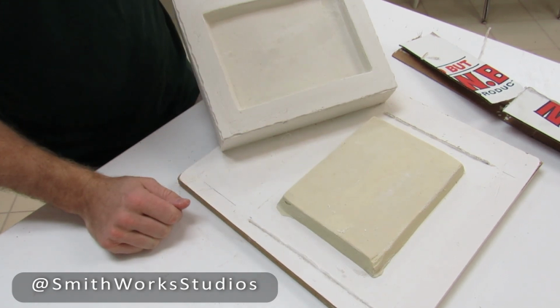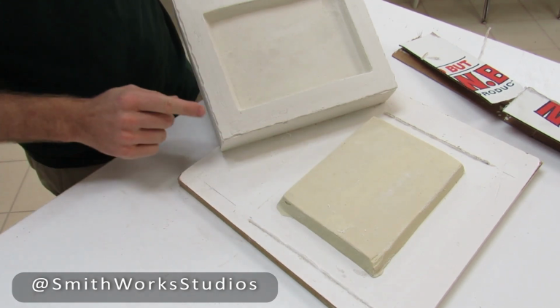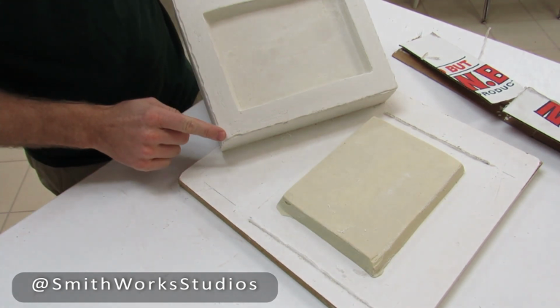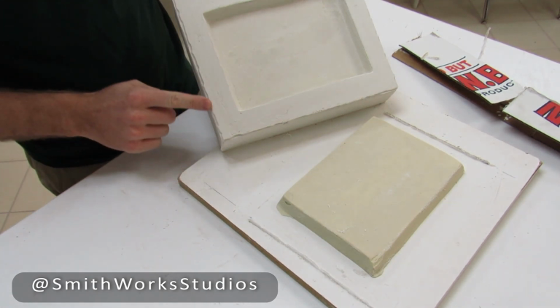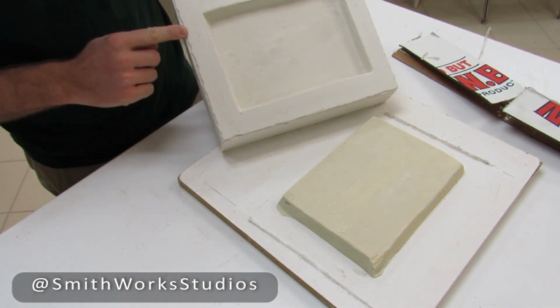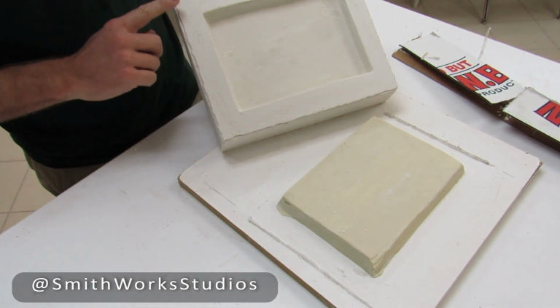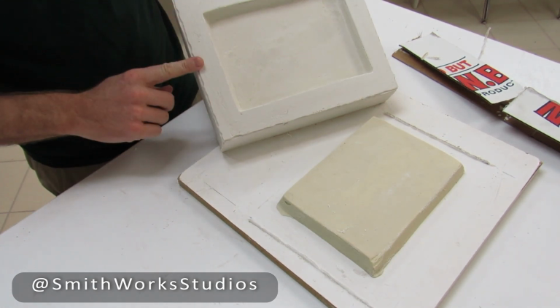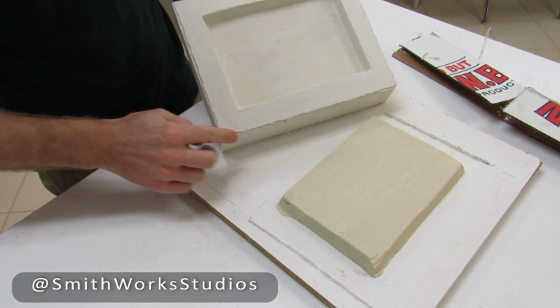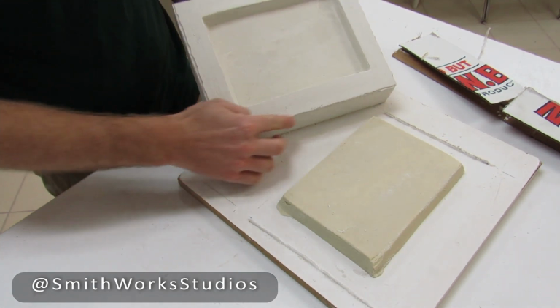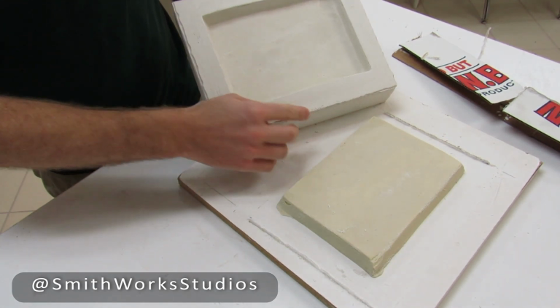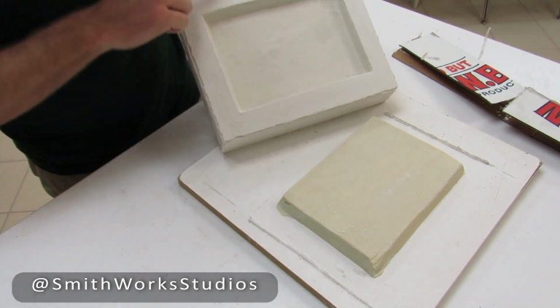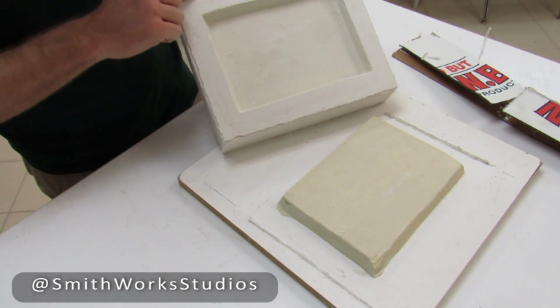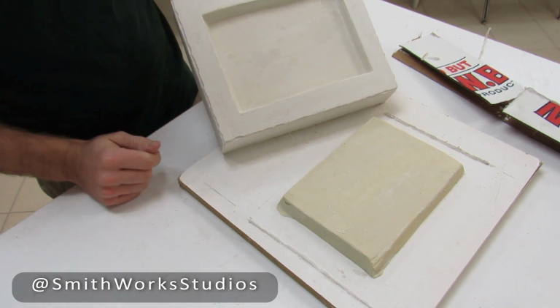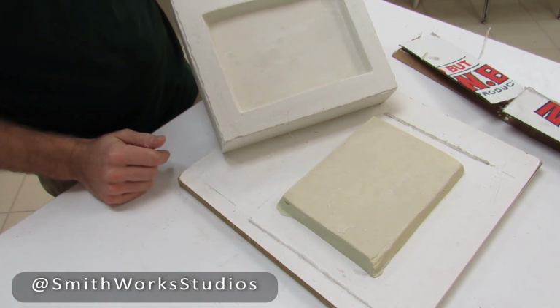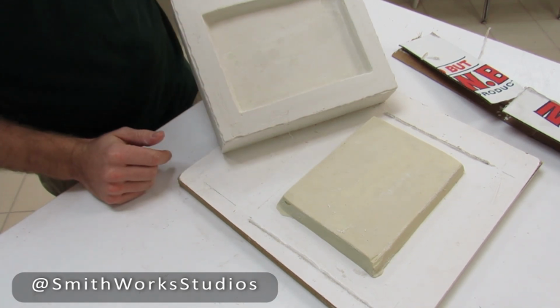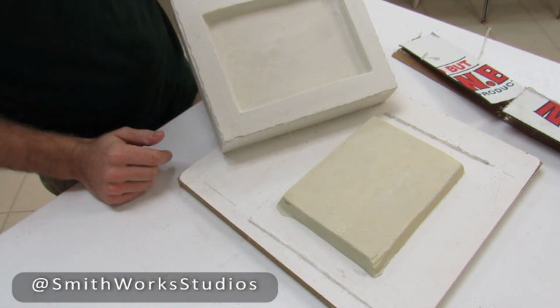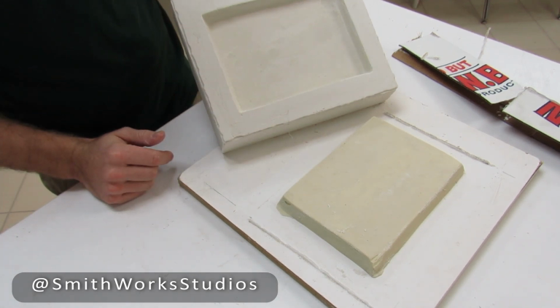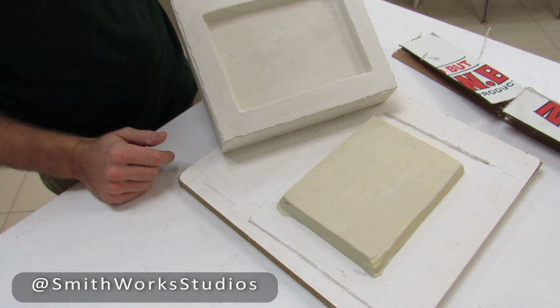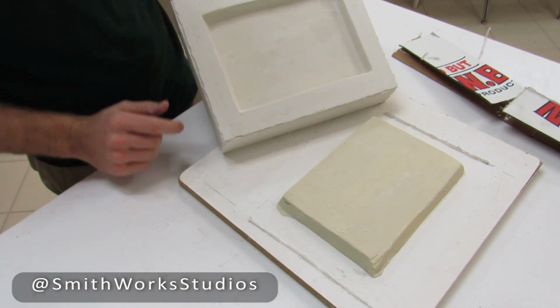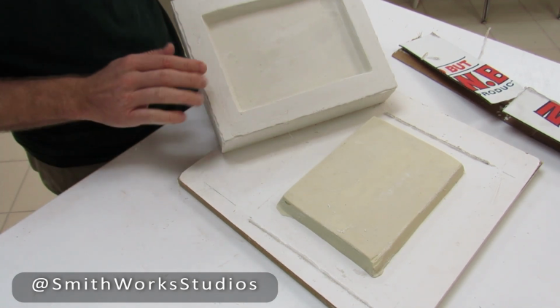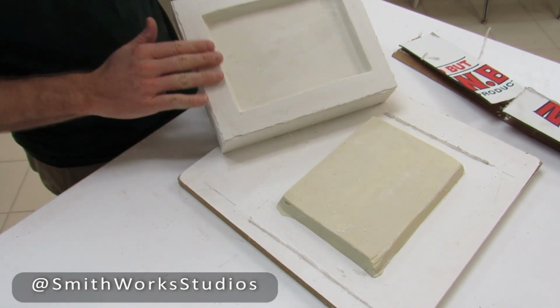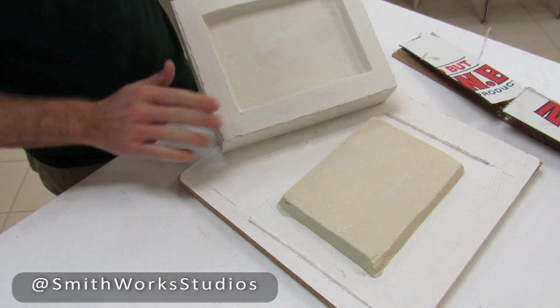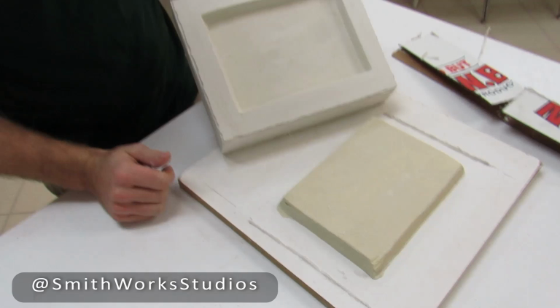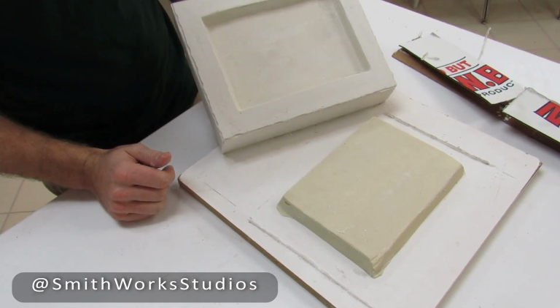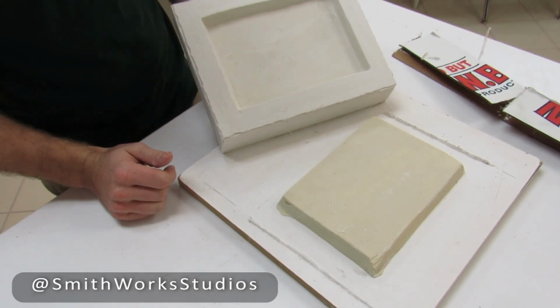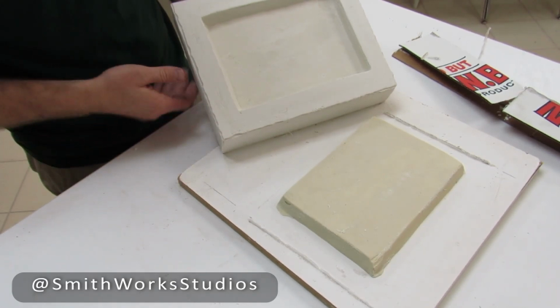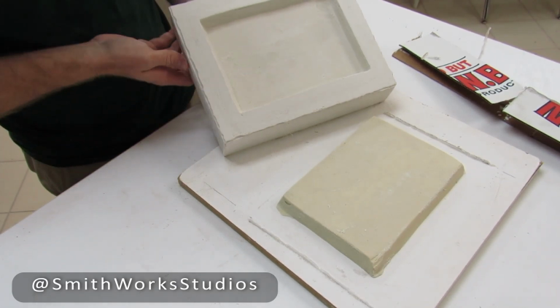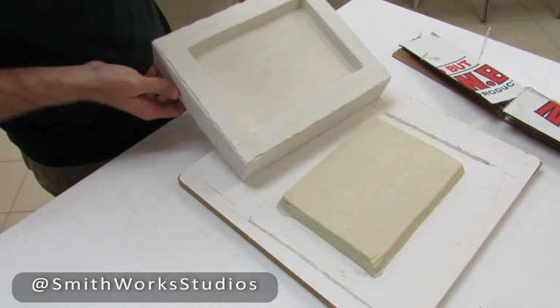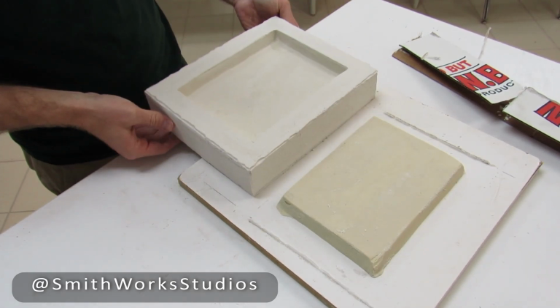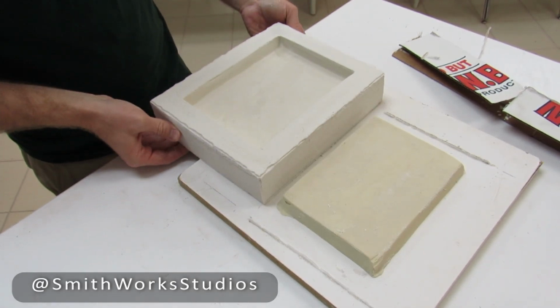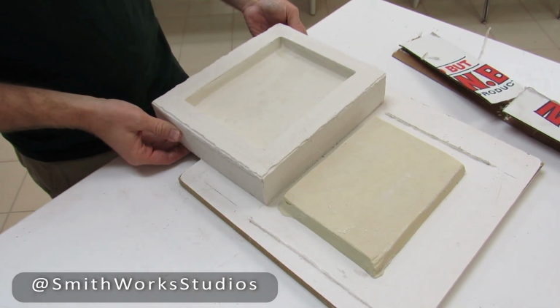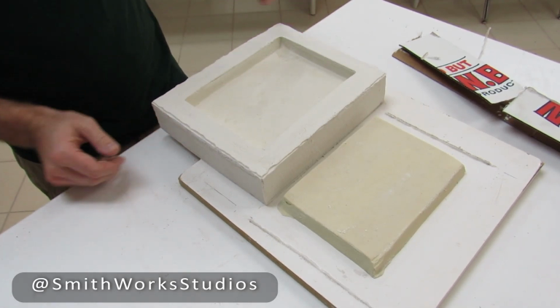I'll come through with a sure form and clean this up so I don't have plaster chips breaking off into my clay. I'll wash it down and it'll be ready to use. And that's it.